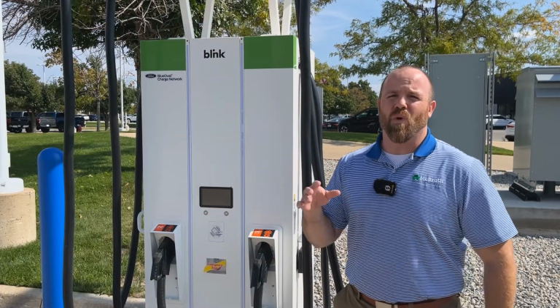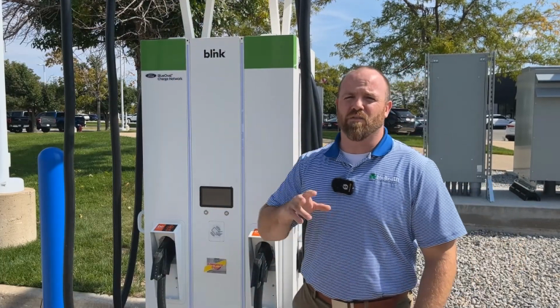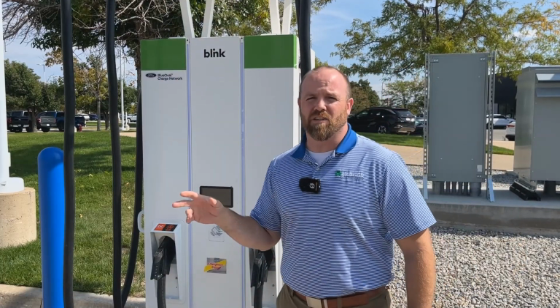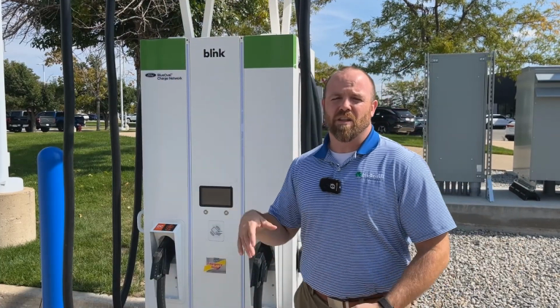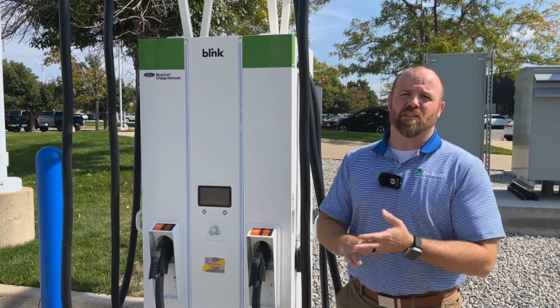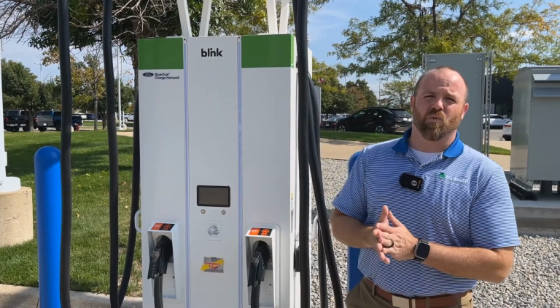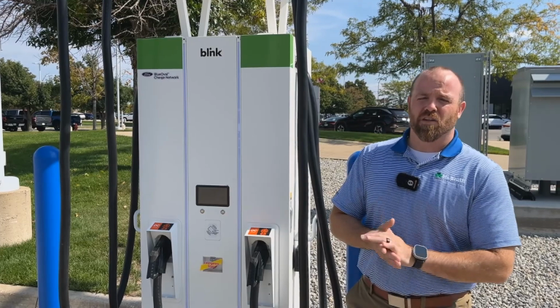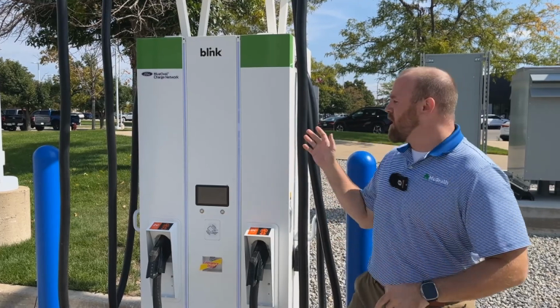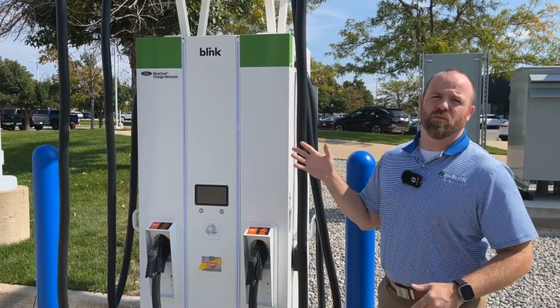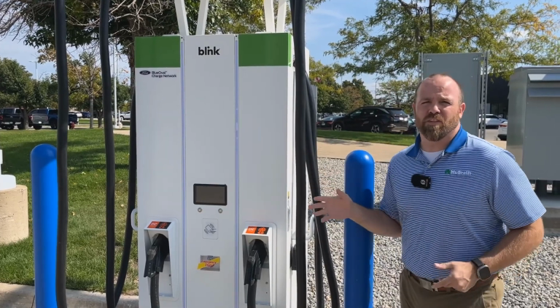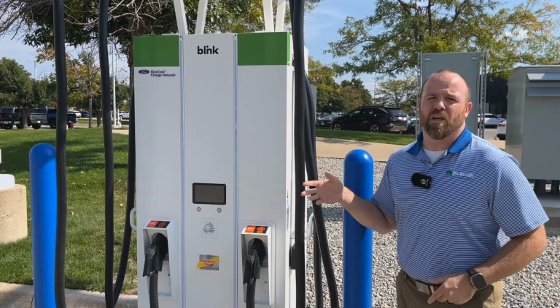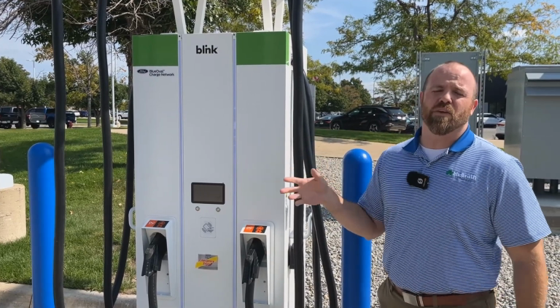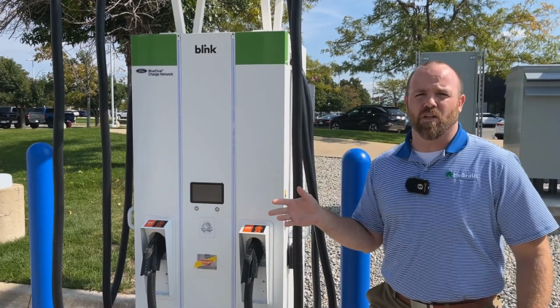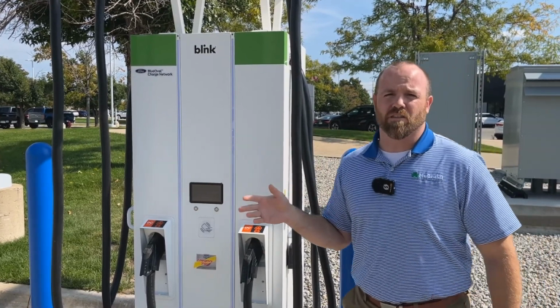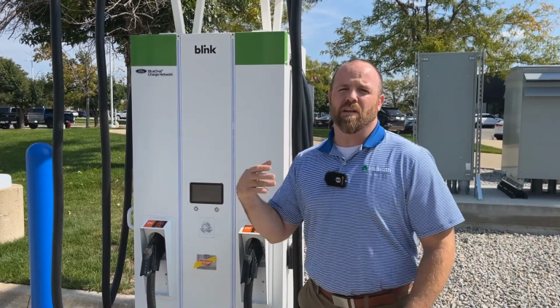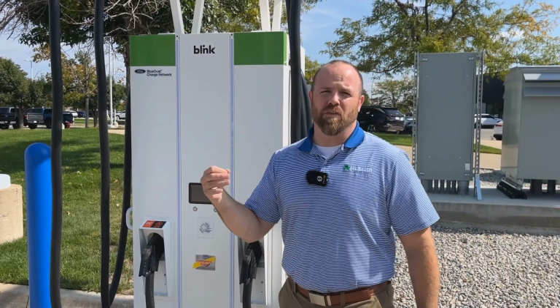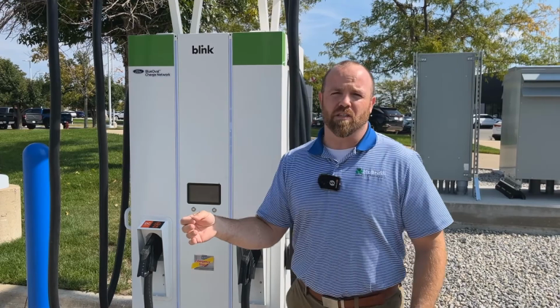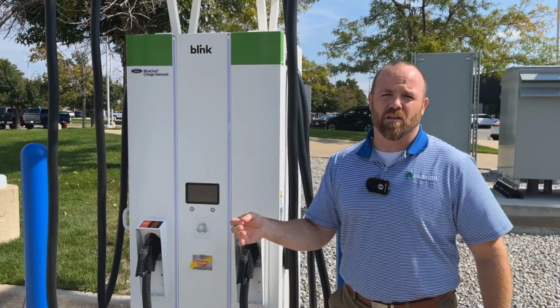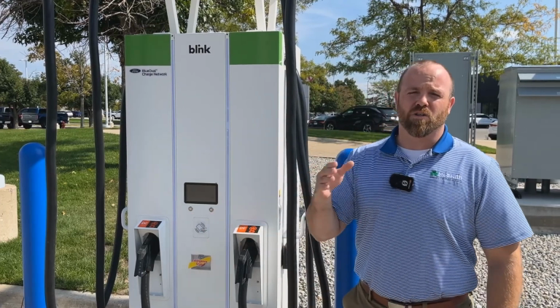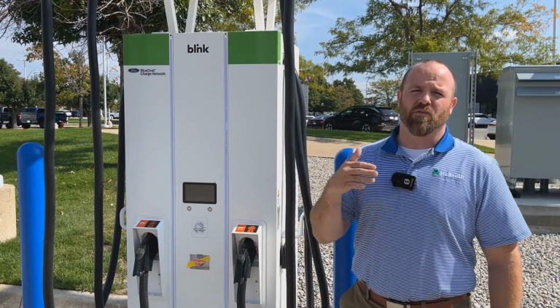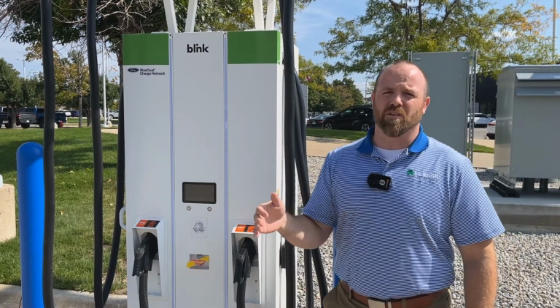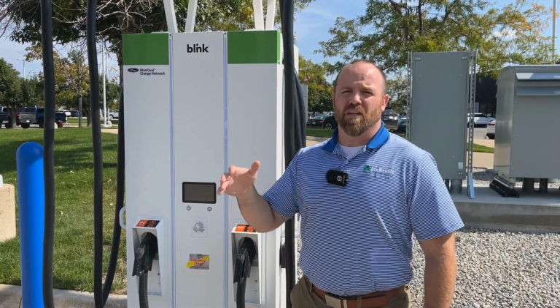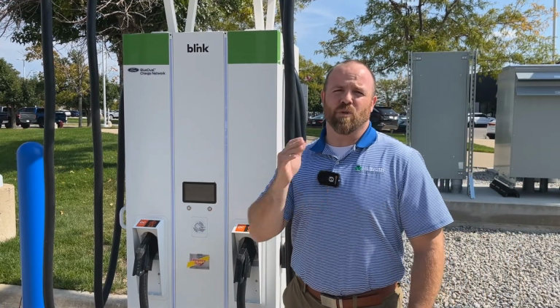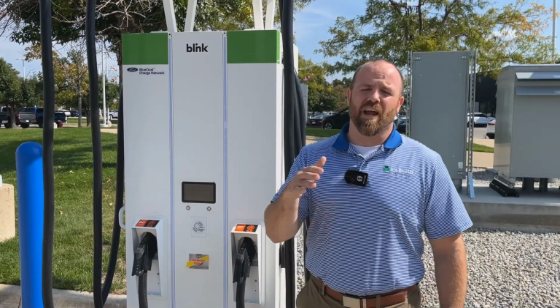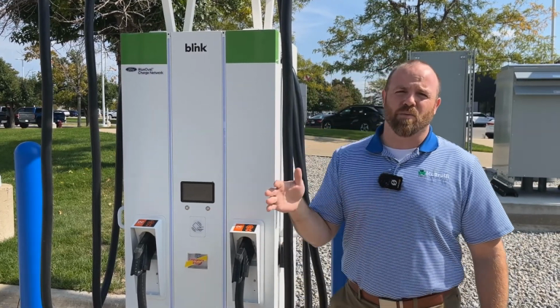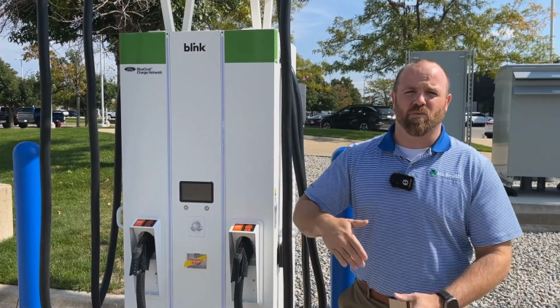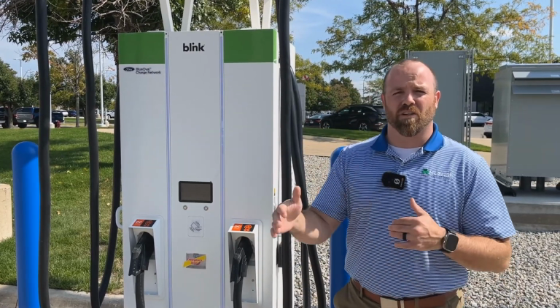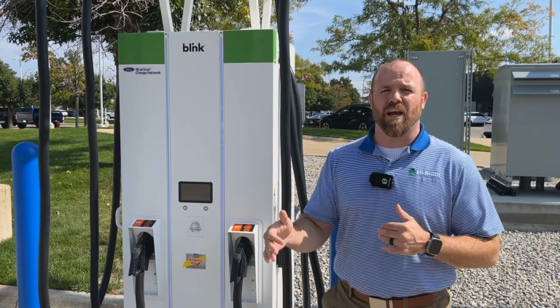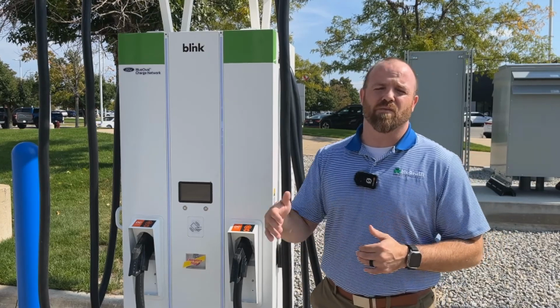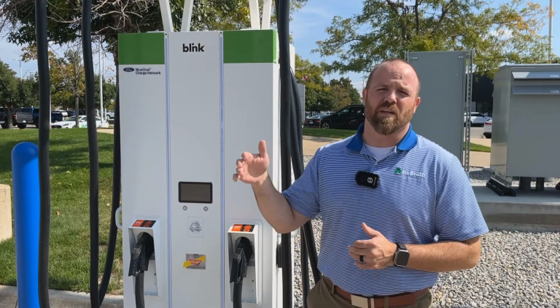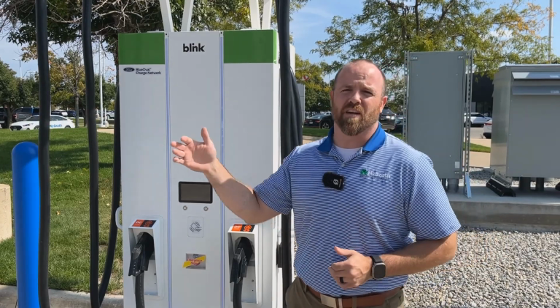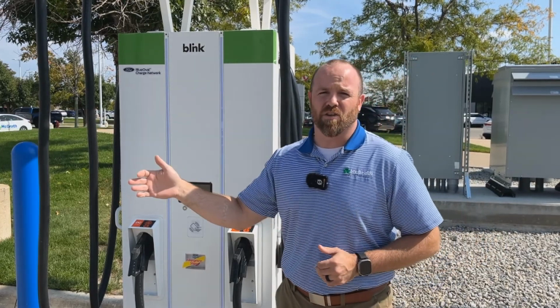Why is there a variation? That's because of the kilowatts. These come in anywhere from 50 to 350 kilowatts depending on what your vehicle can take. Also, if your vehicle is between 10 and 80 percent charge, it will charge a lot faster than if it's between 80 and 100 percent.